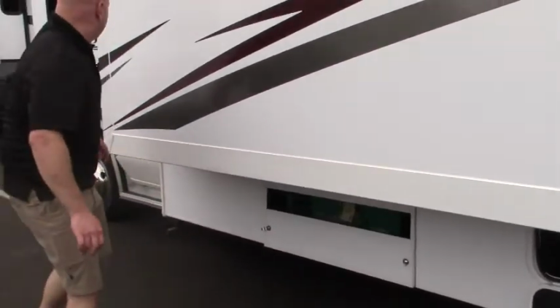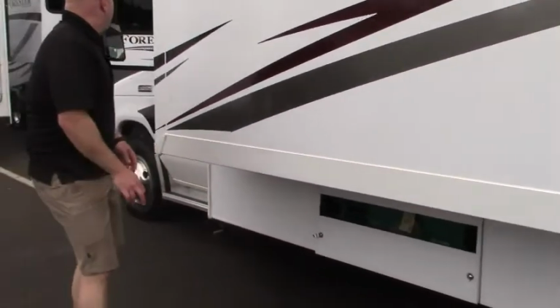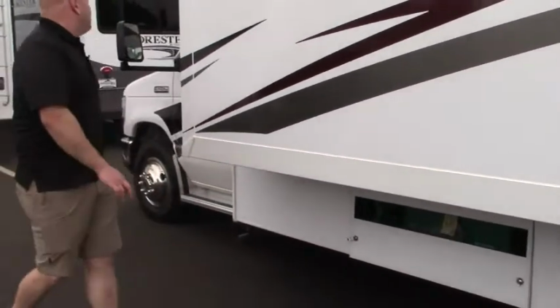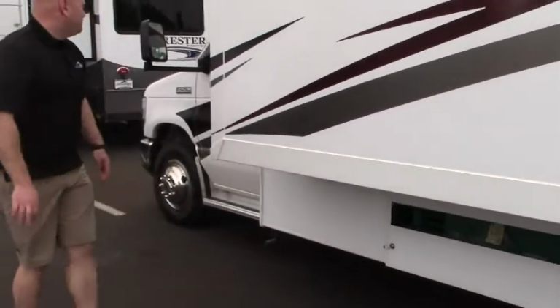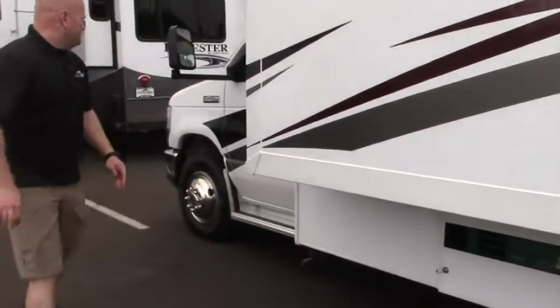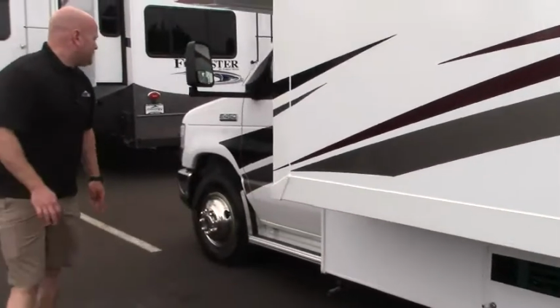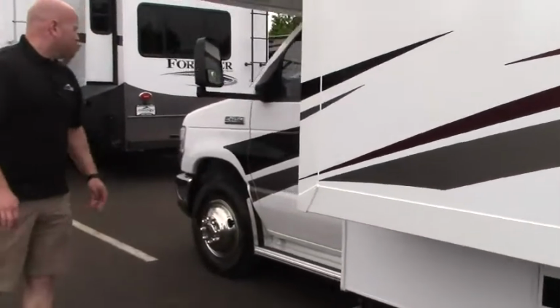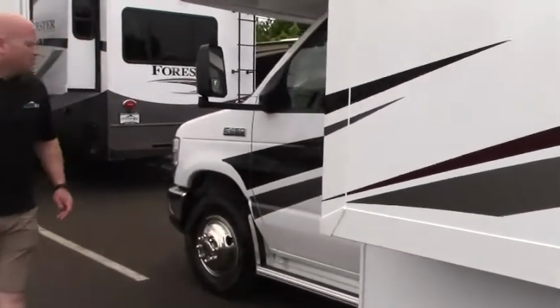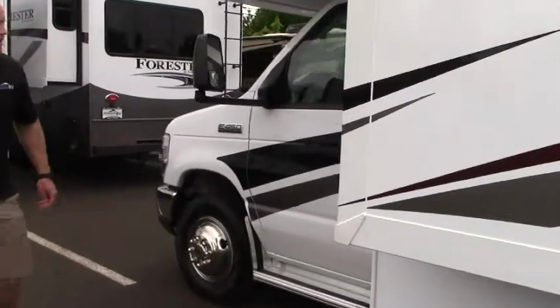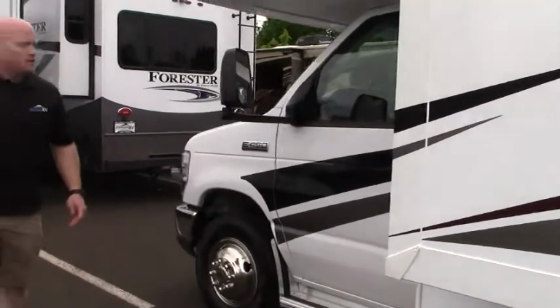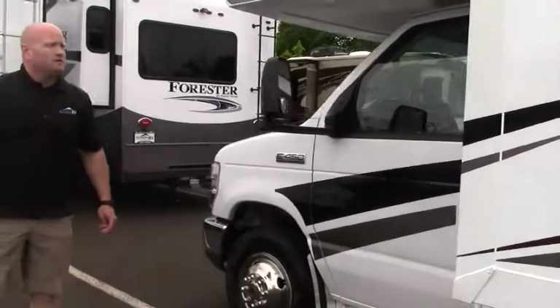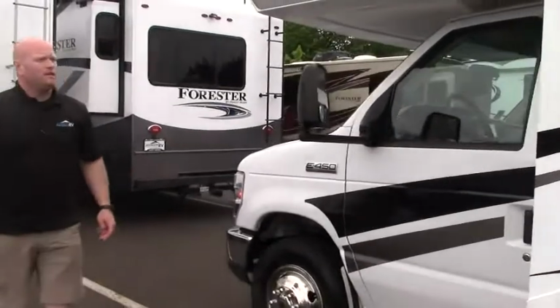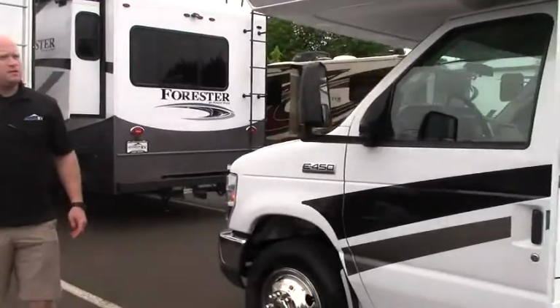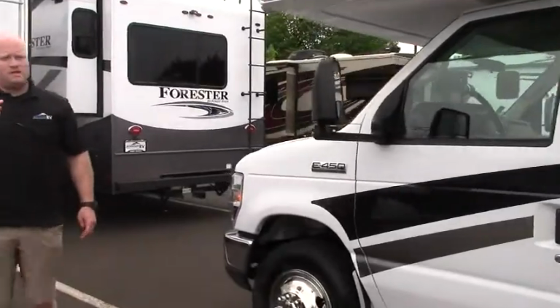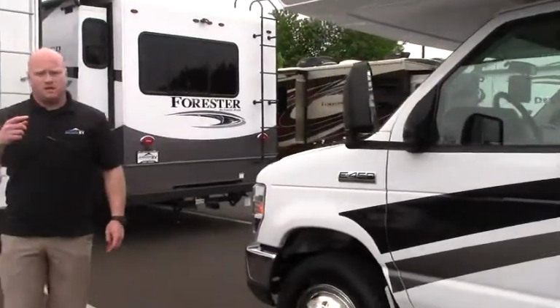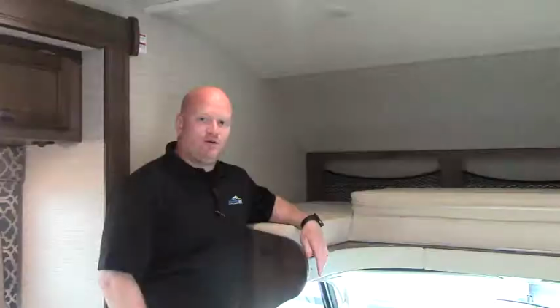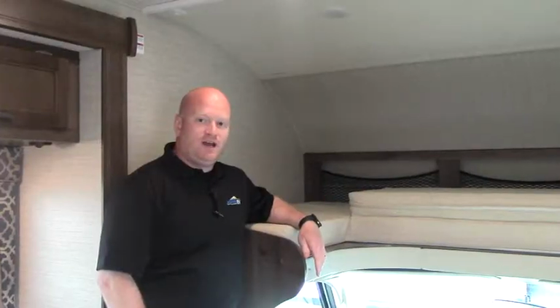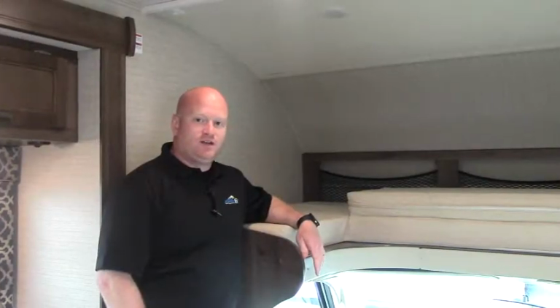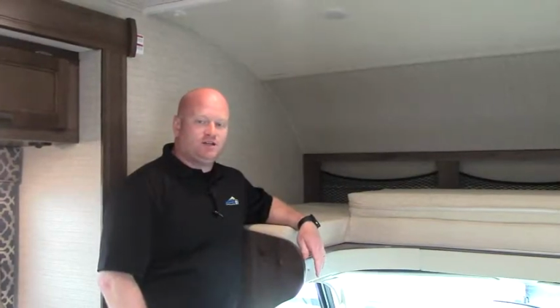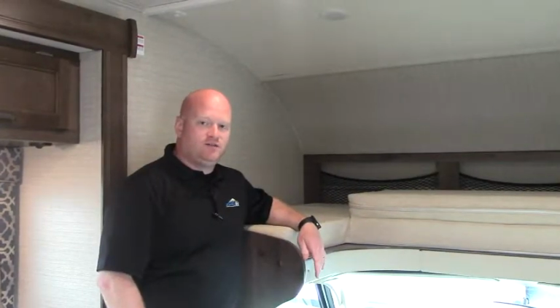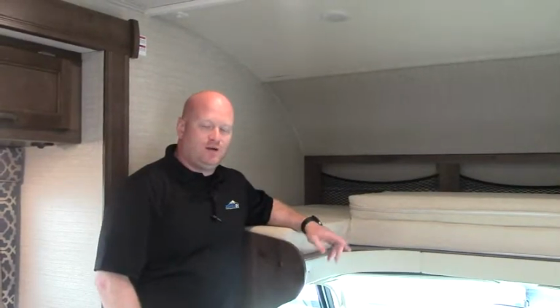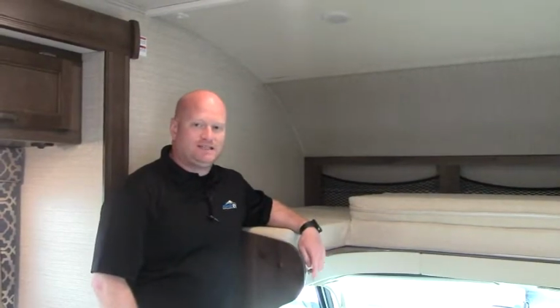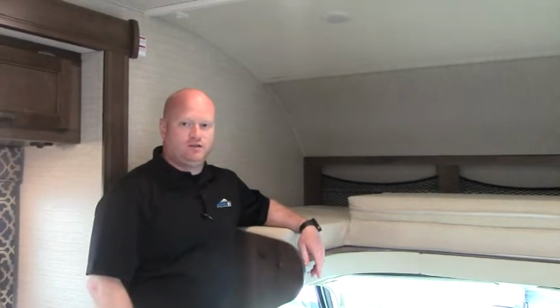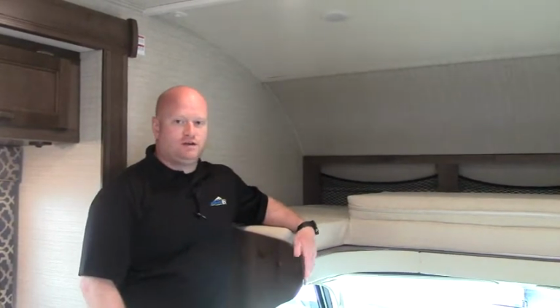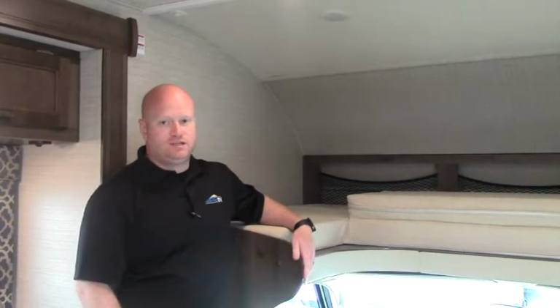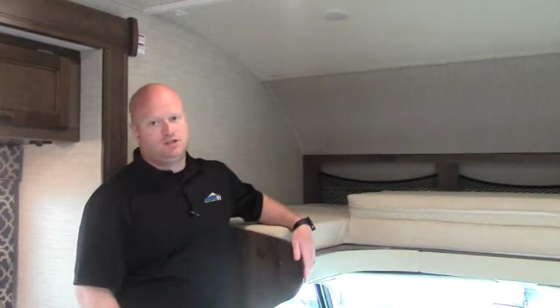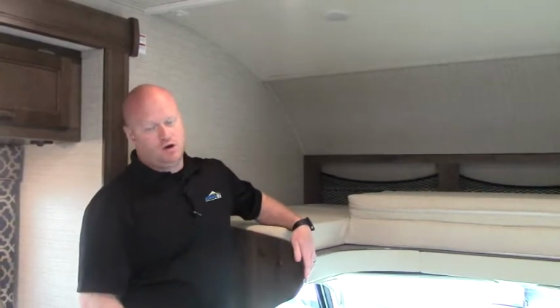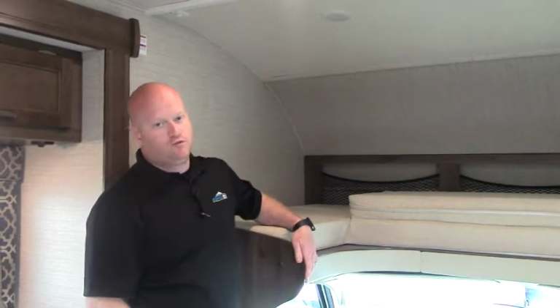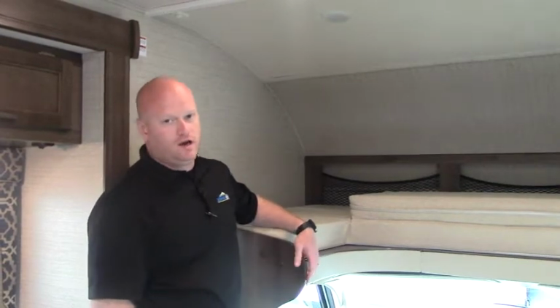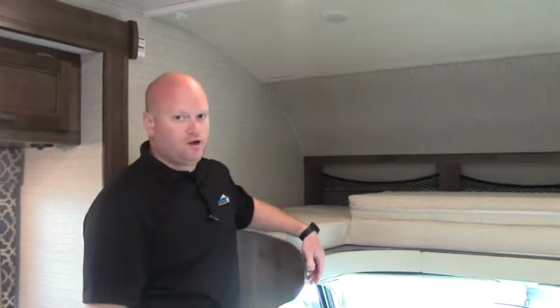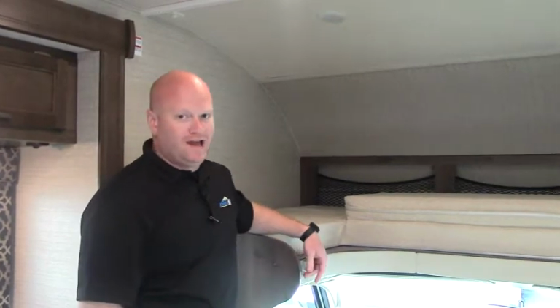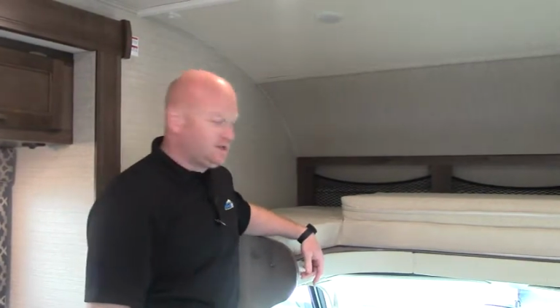This is going to be your 4,000 watt Onan Microquiet generator. And back up around to the other side. Now let's go inside and take a look. Good morning, Andrew again at Johnson RV.